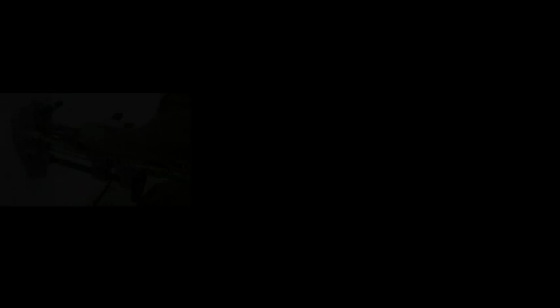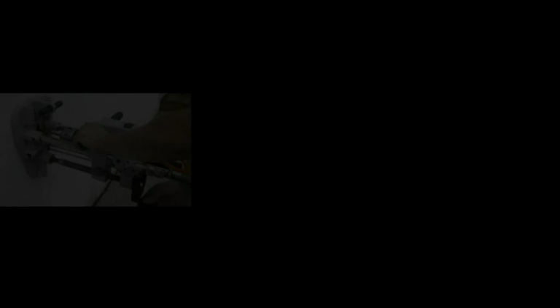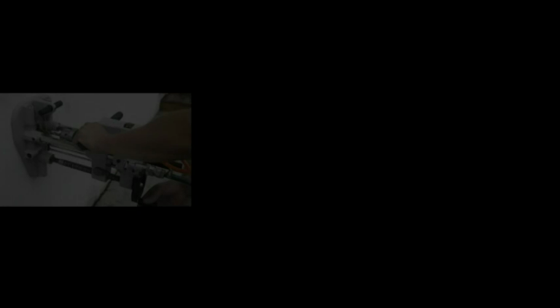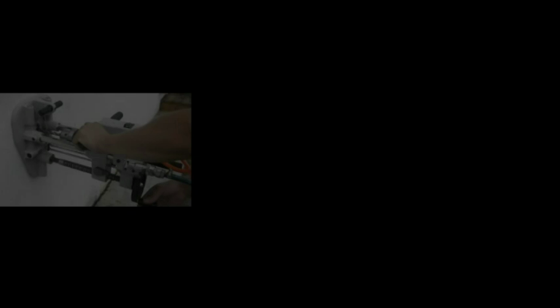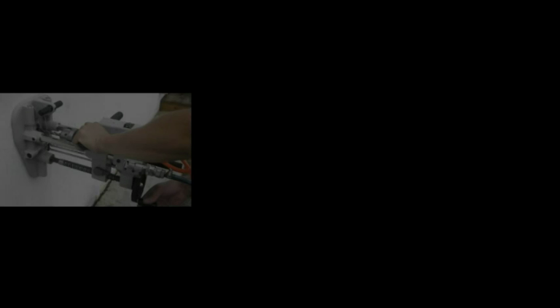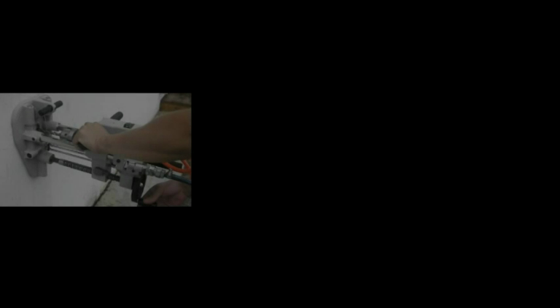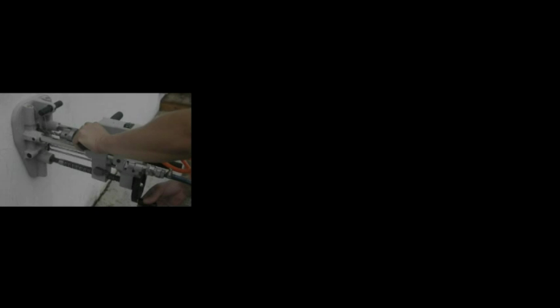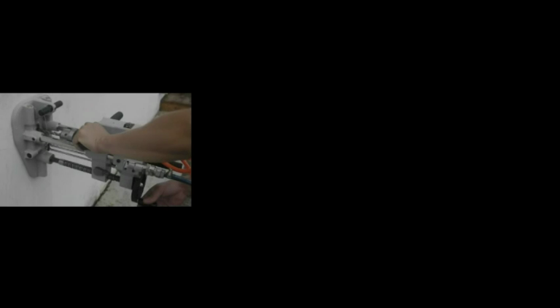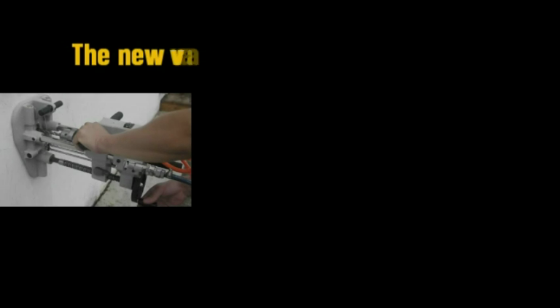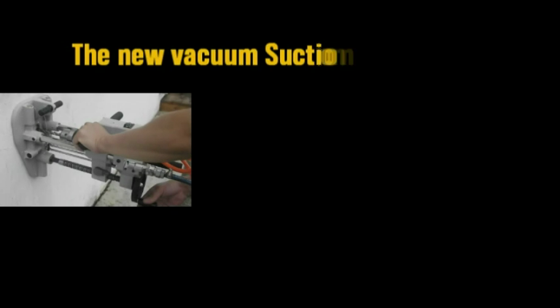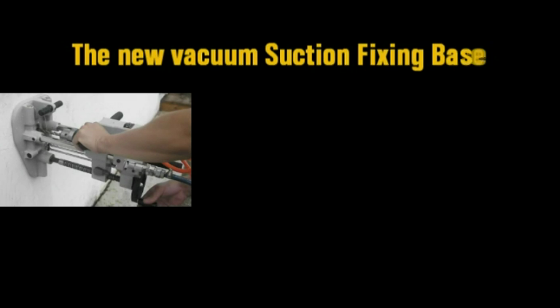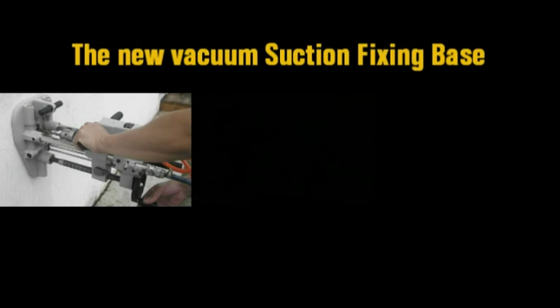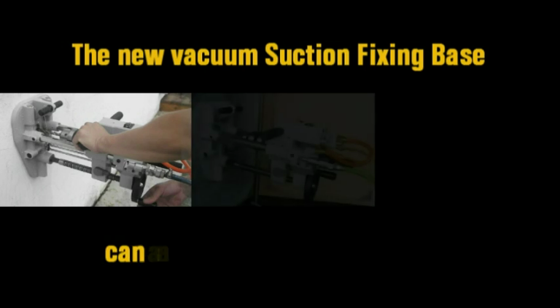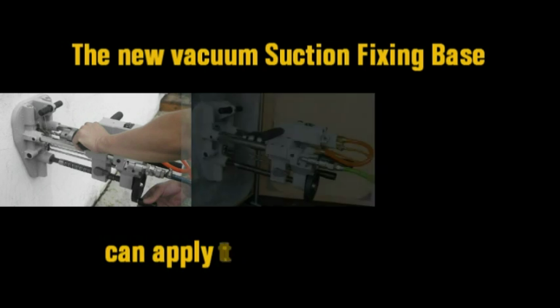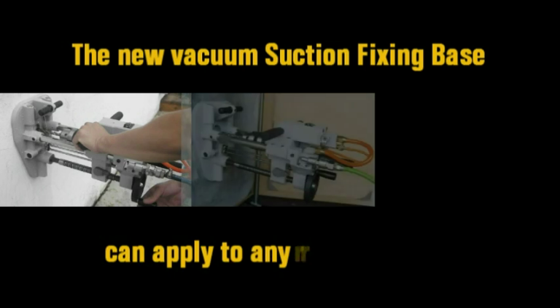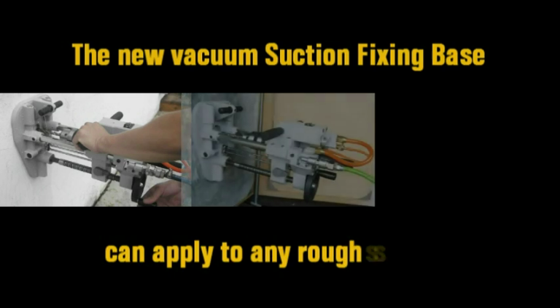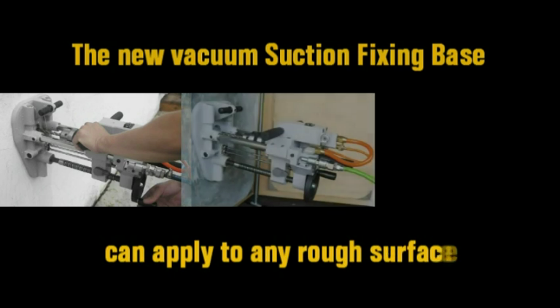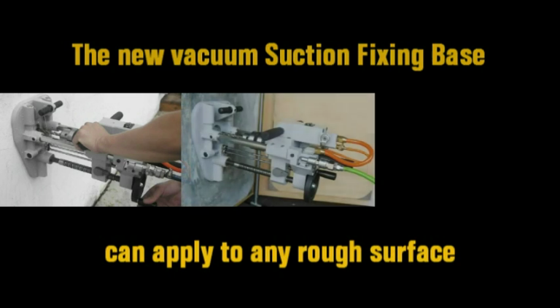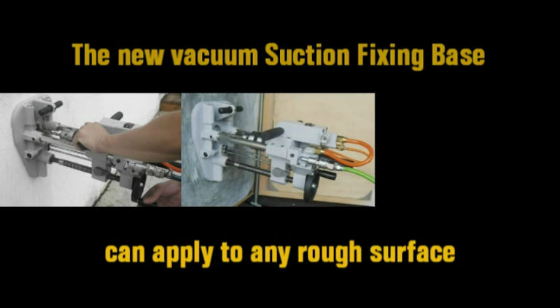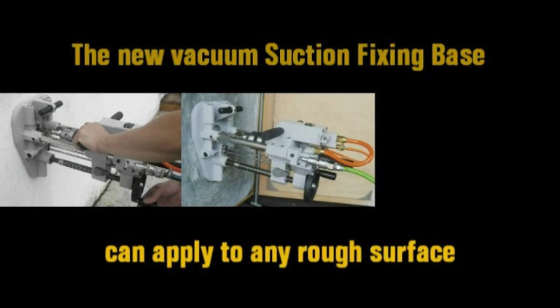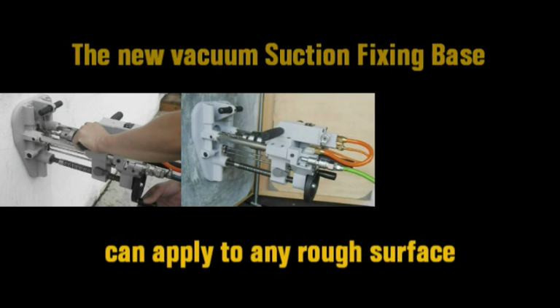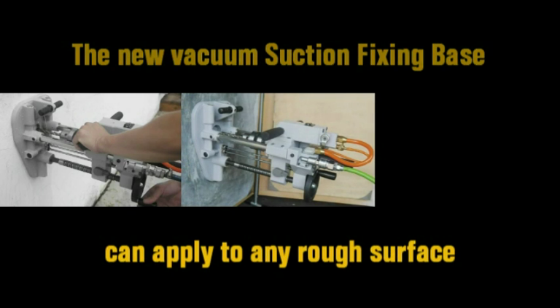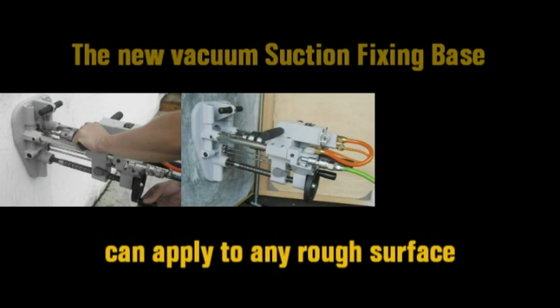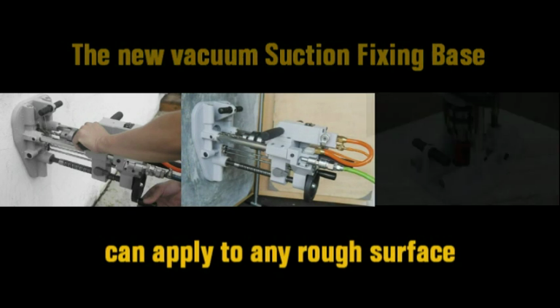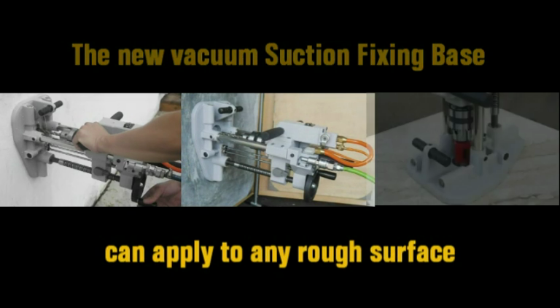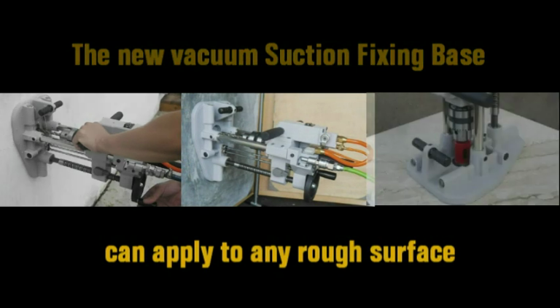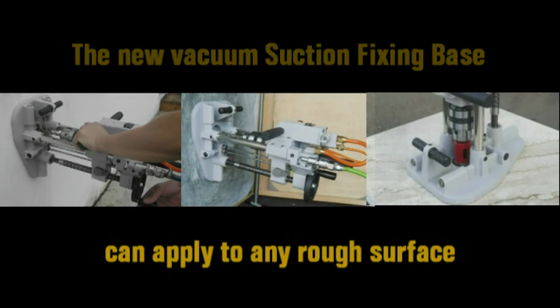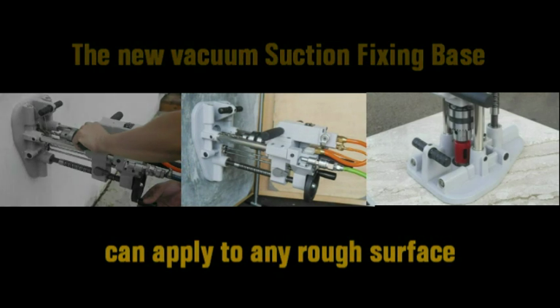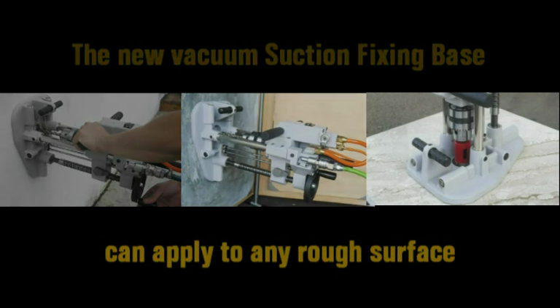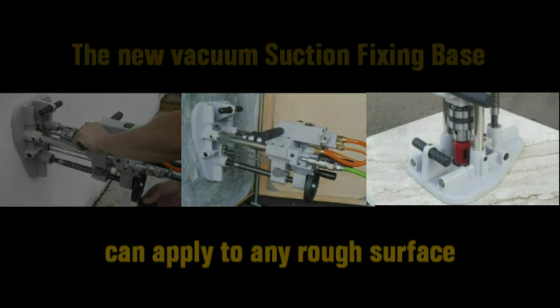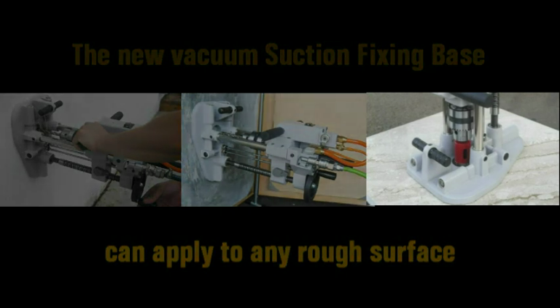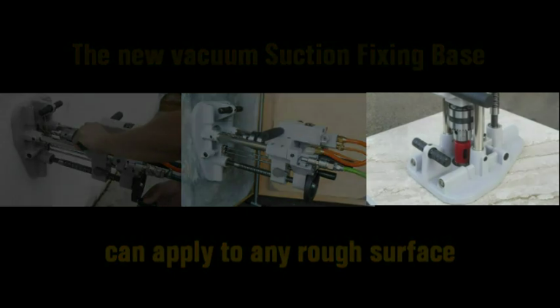The new multi-function vacuum section can be applied on rough surfaces such as cement, wood, lumber, plywood, or stone back.